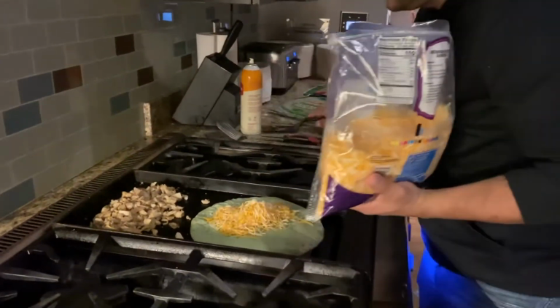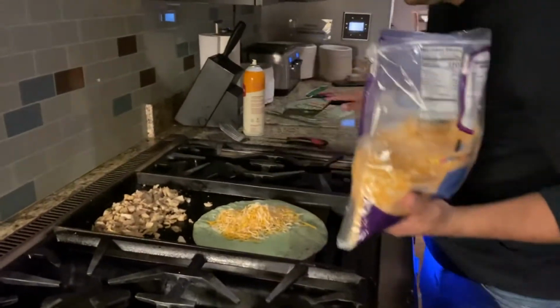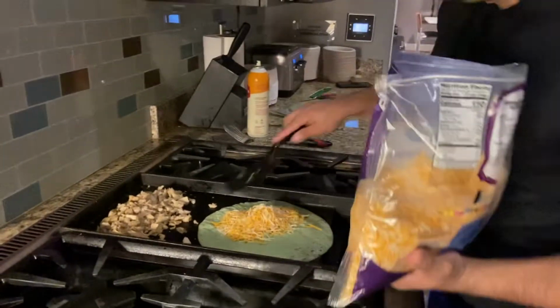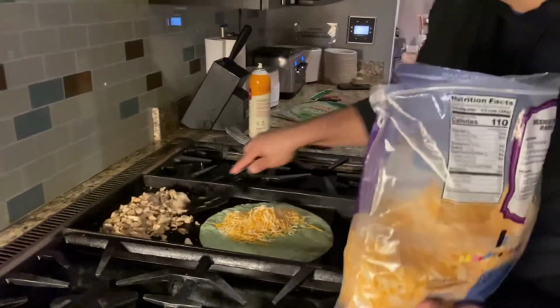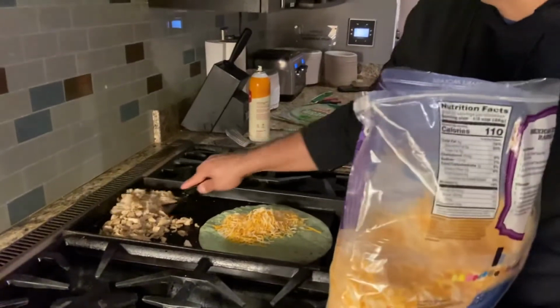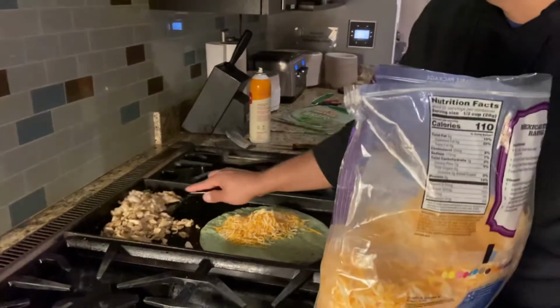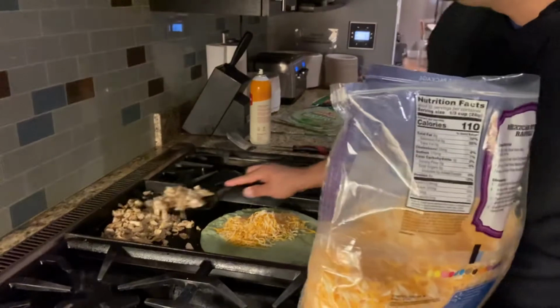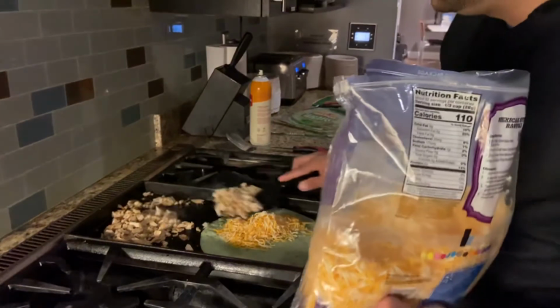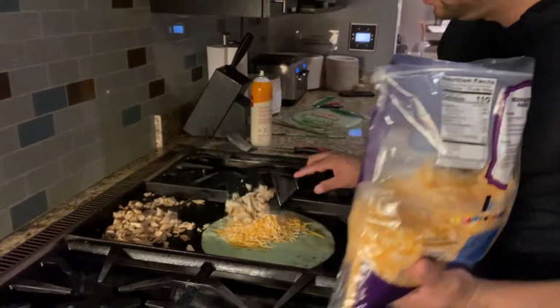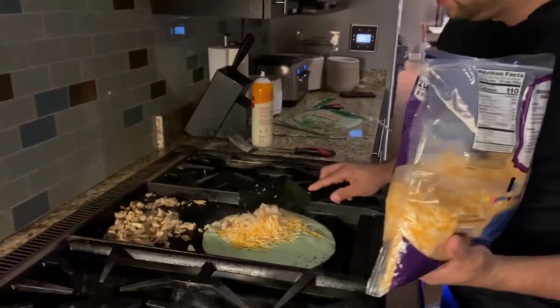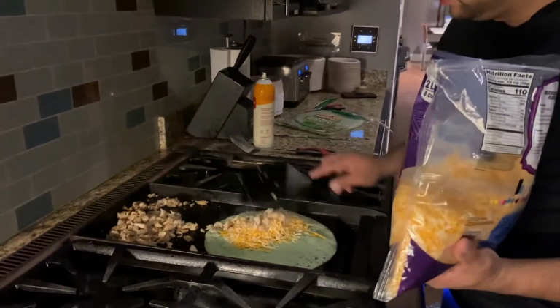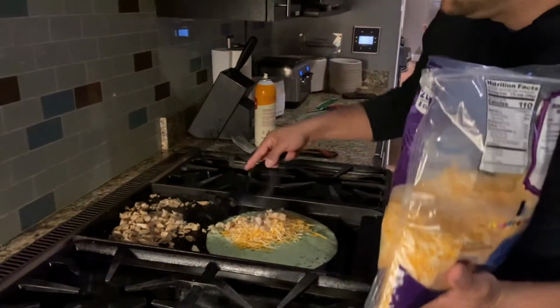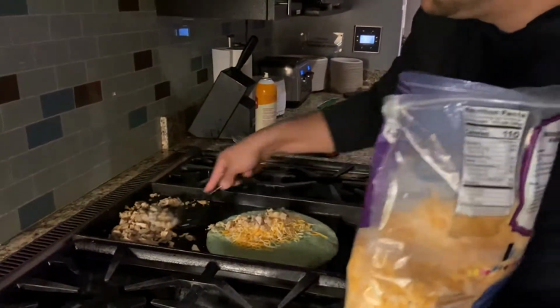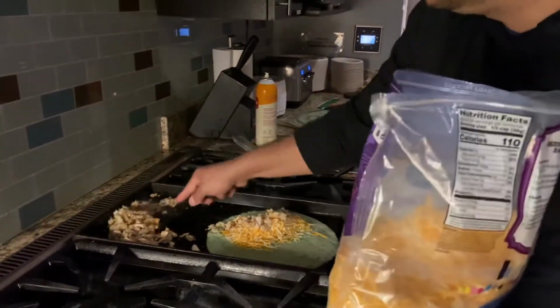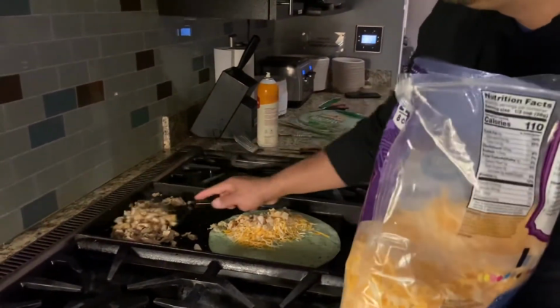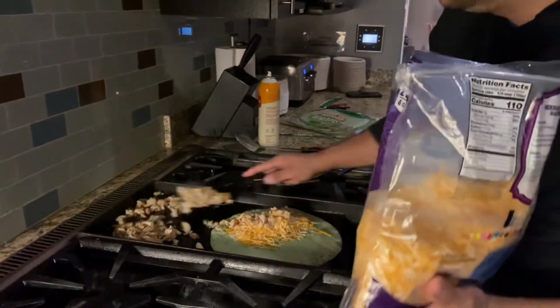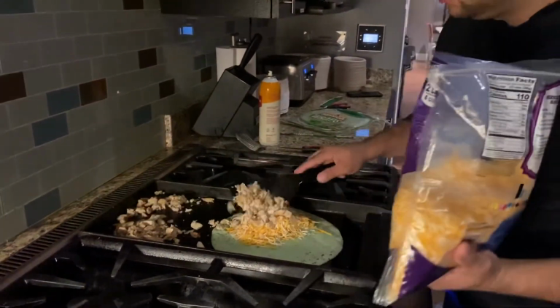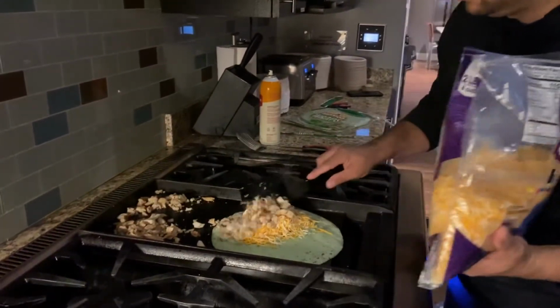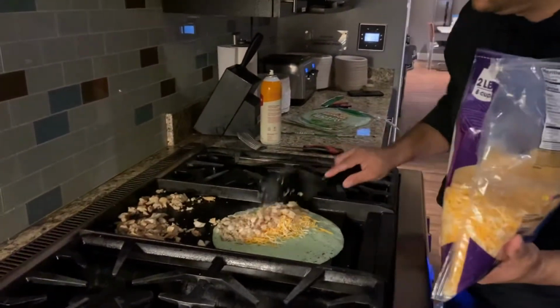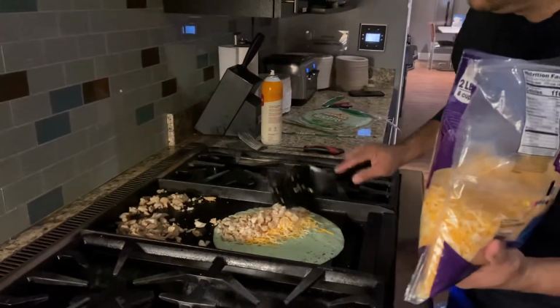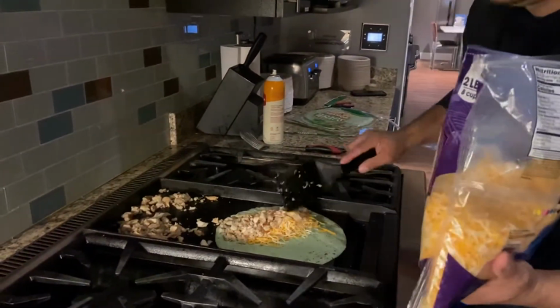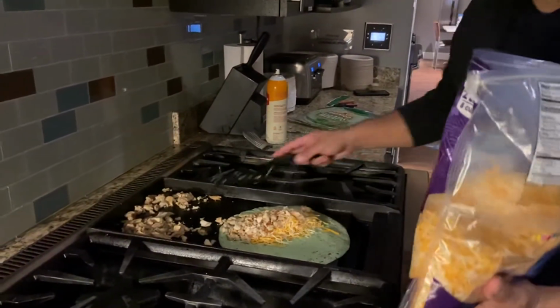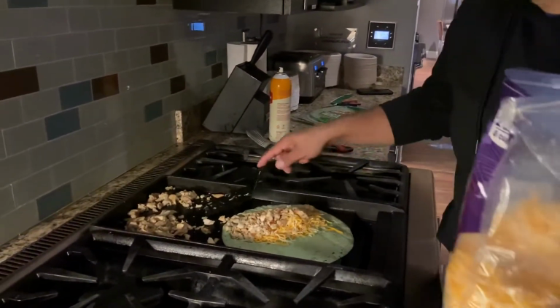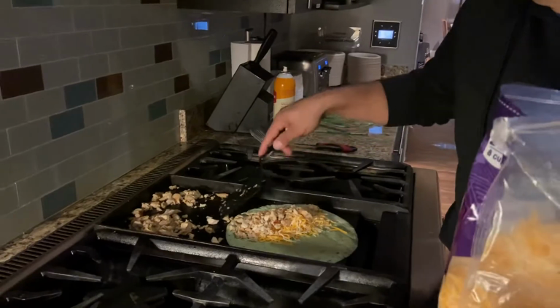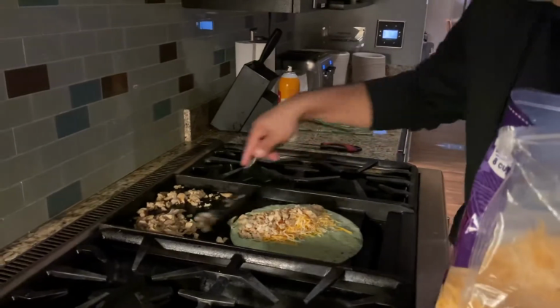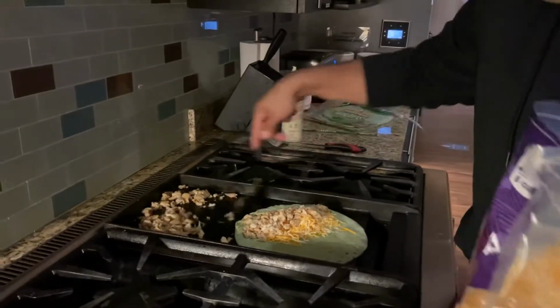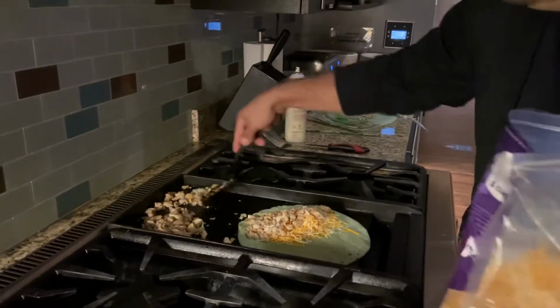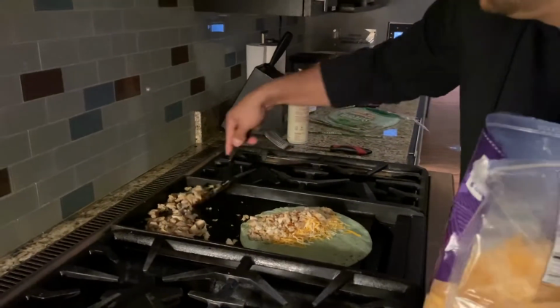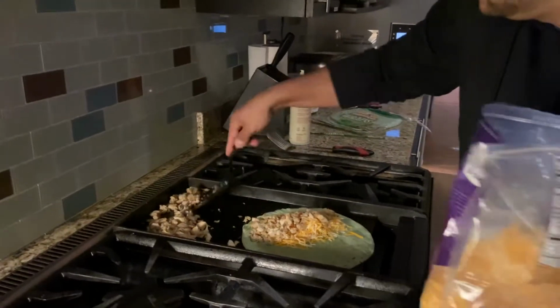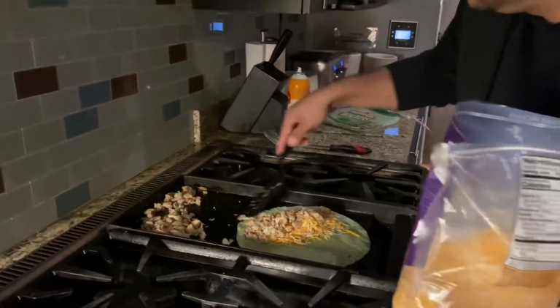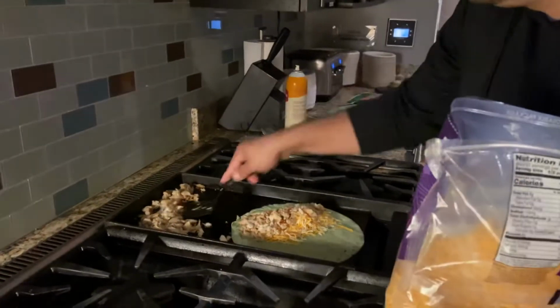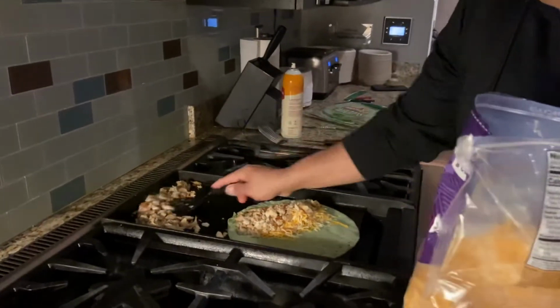I'm just doing half. I only want a half. A lot of chicken. No, that's more than enough already. If that's mine — okay.